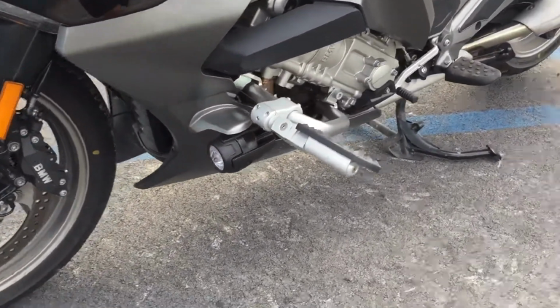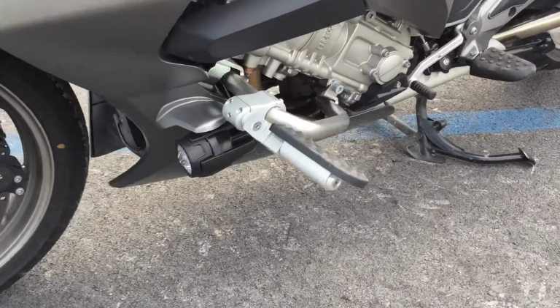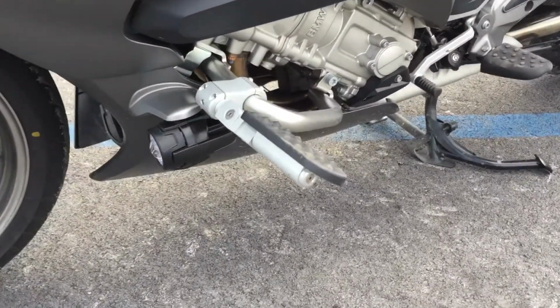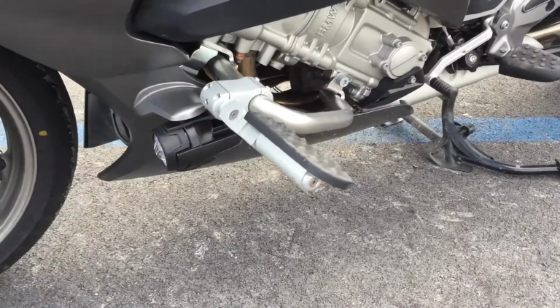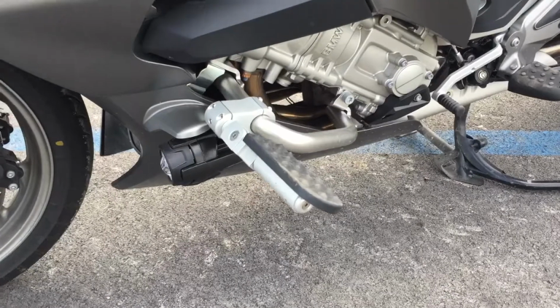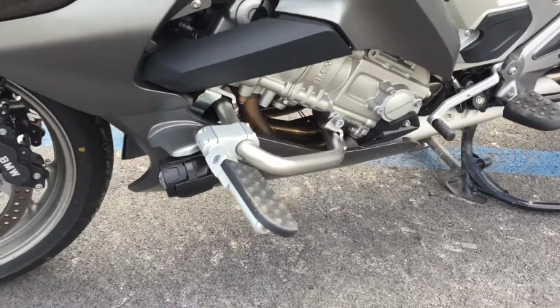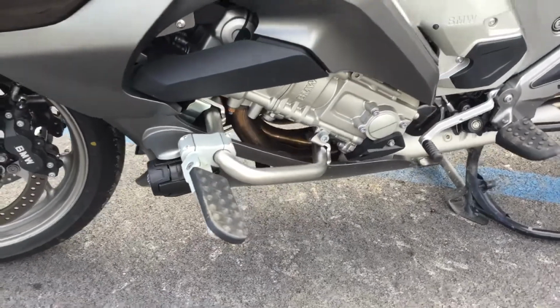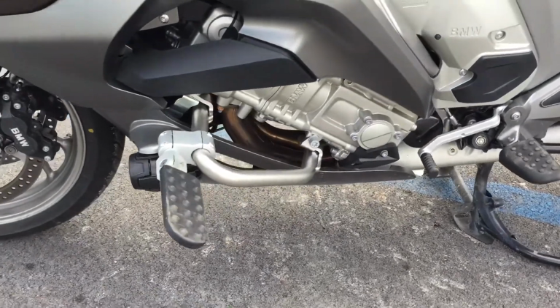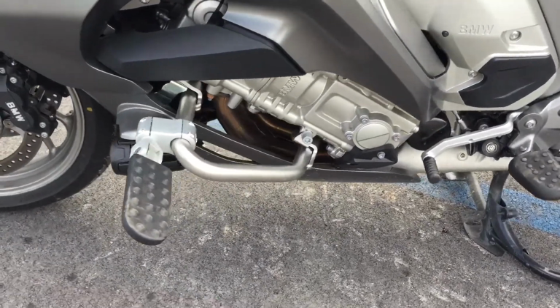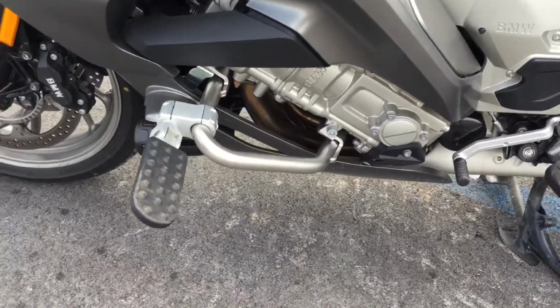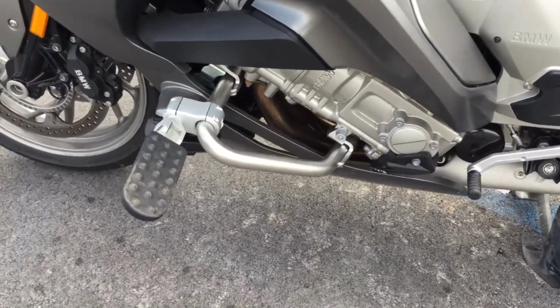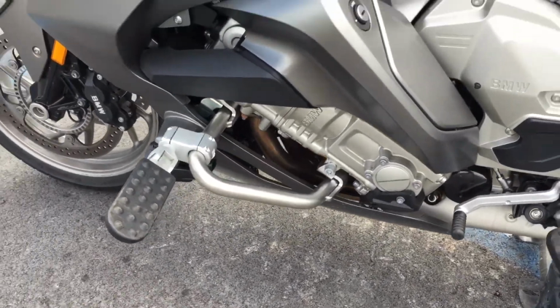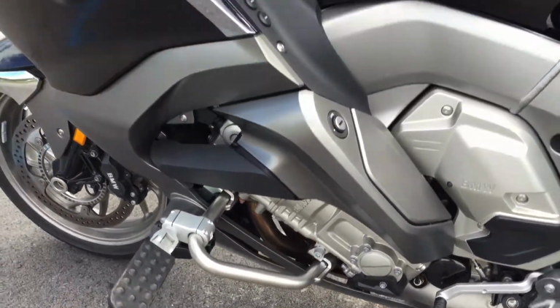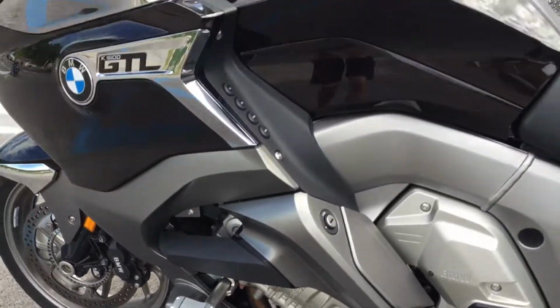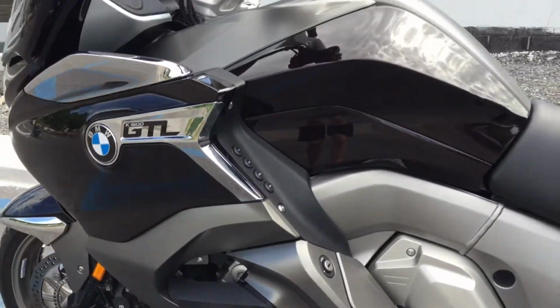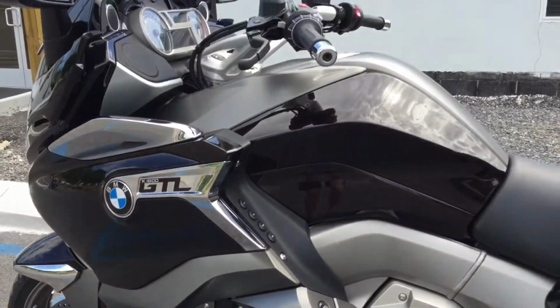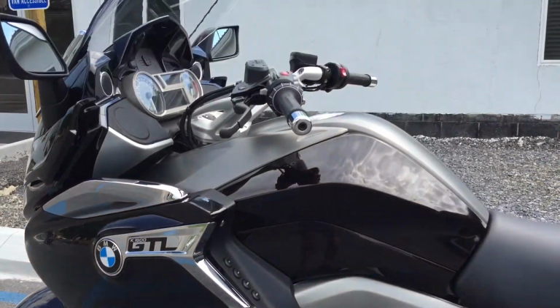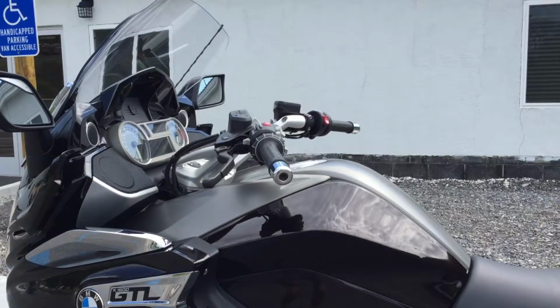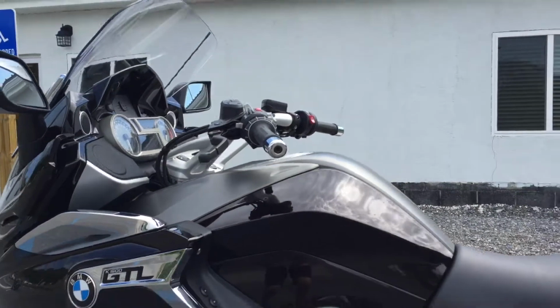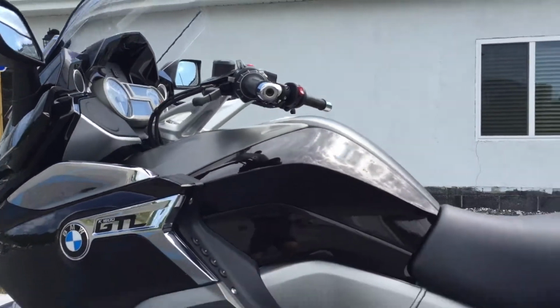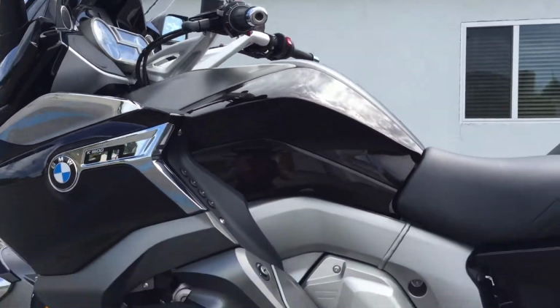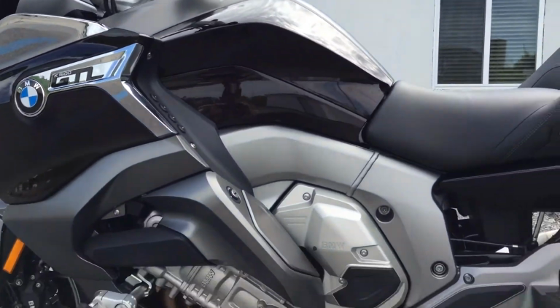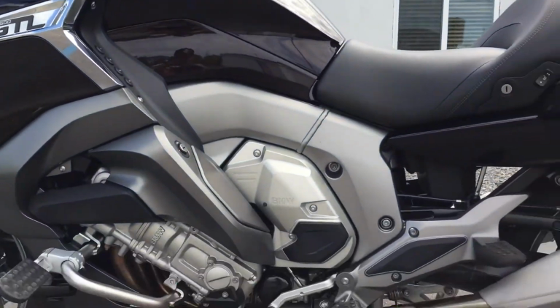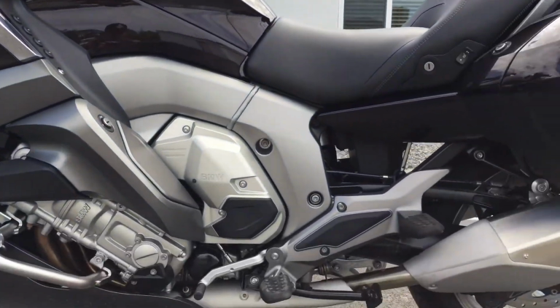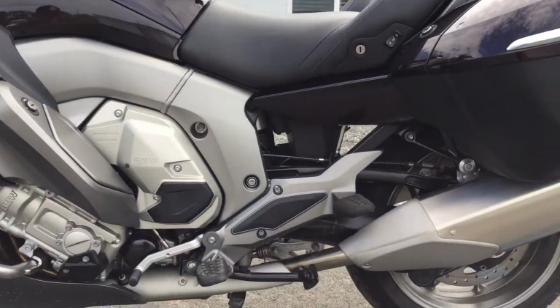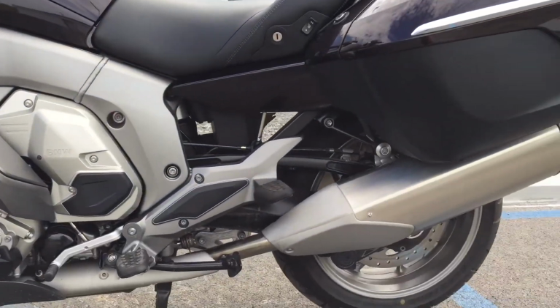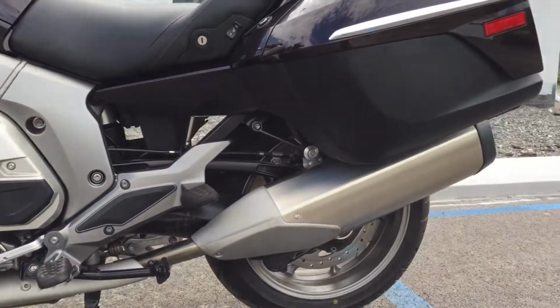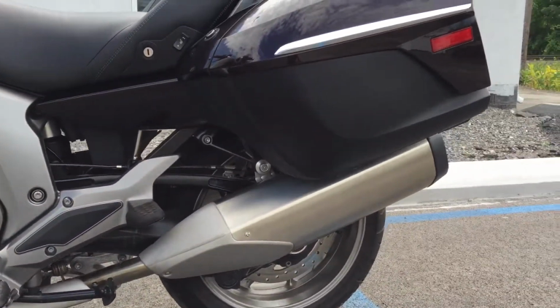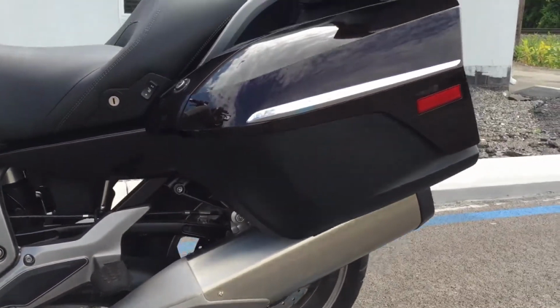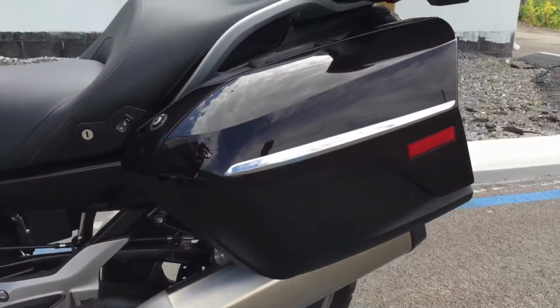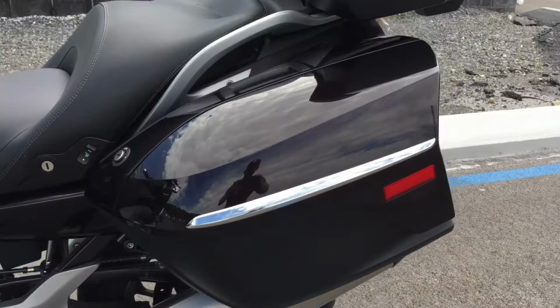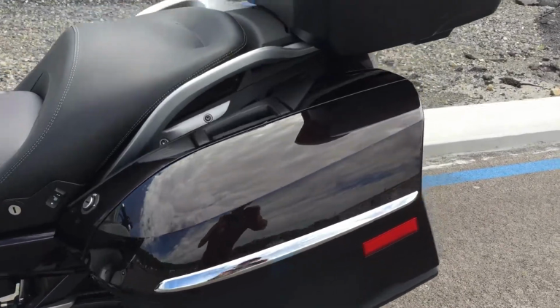Ilium Works highway pegs, and those are the Ilium Works engine guards. Bags are clean.